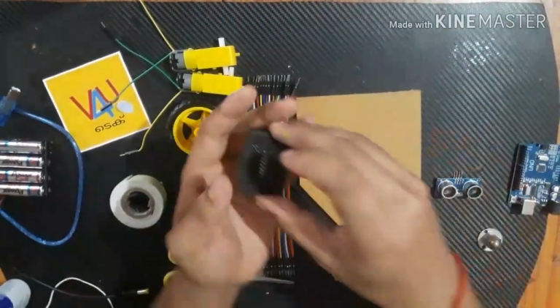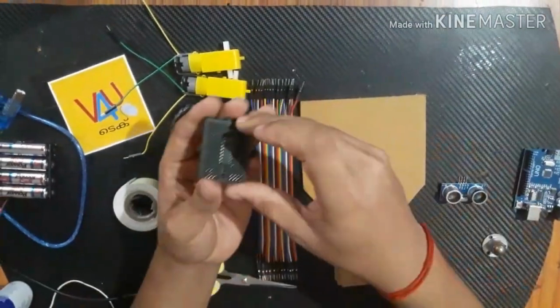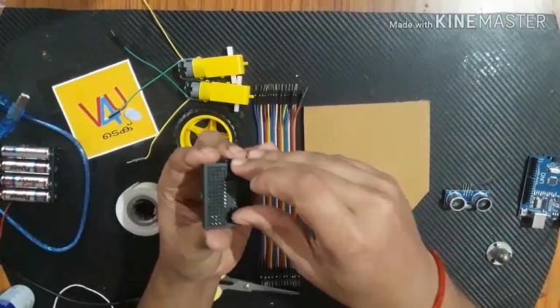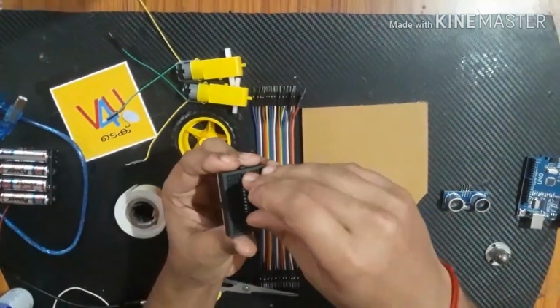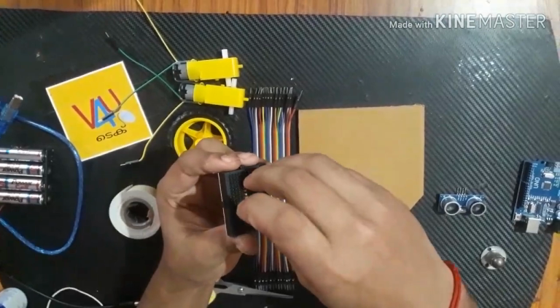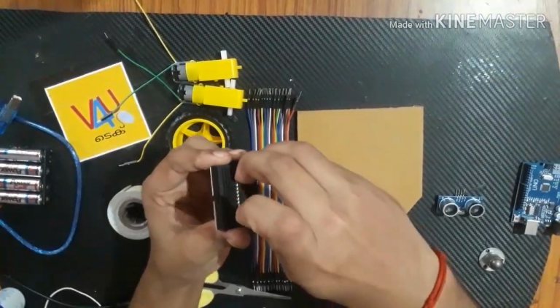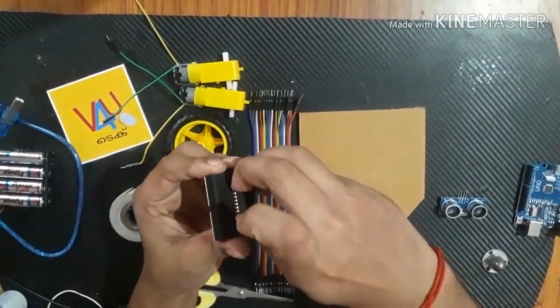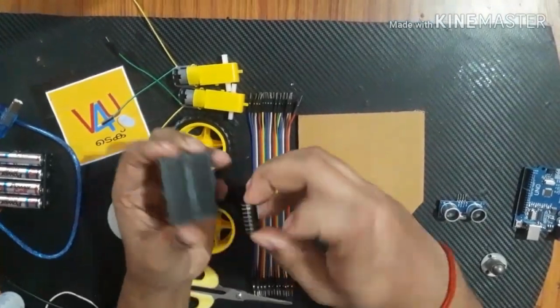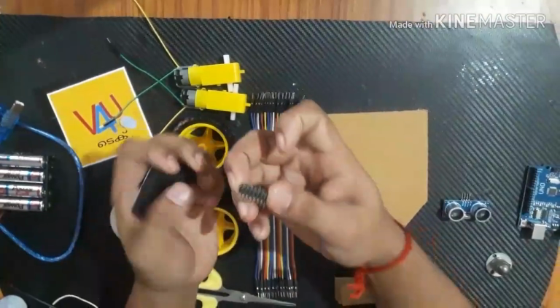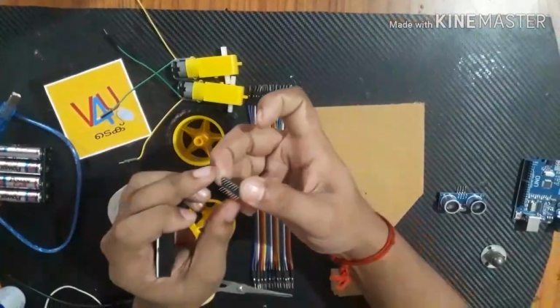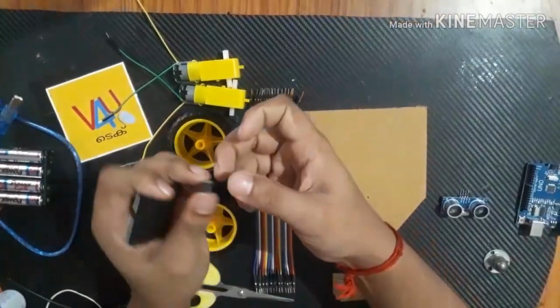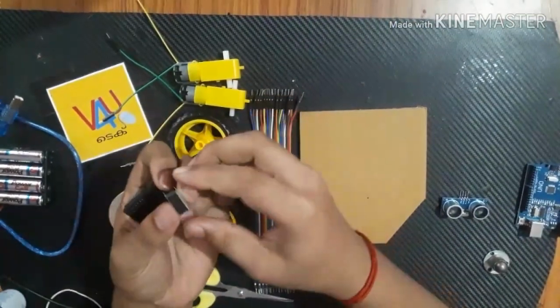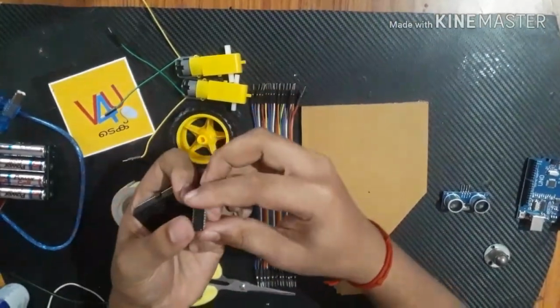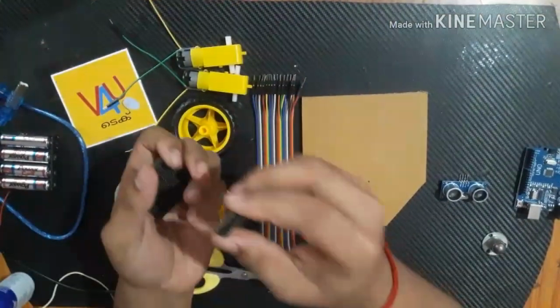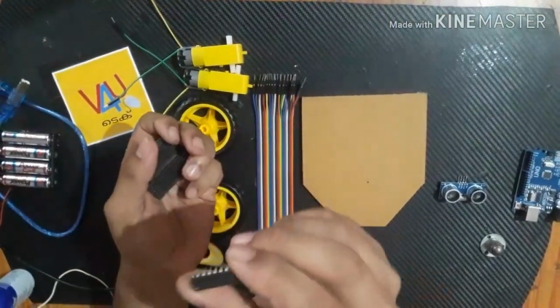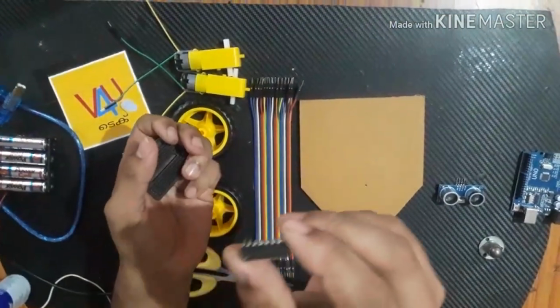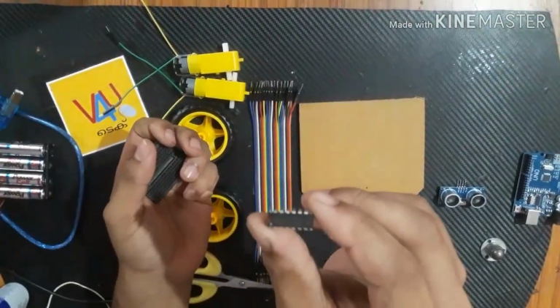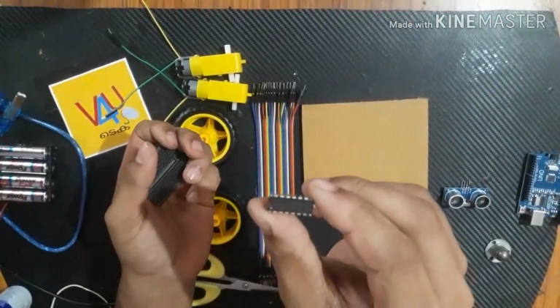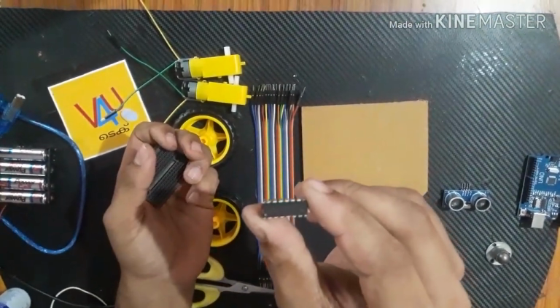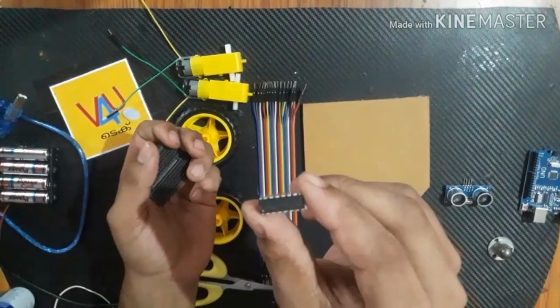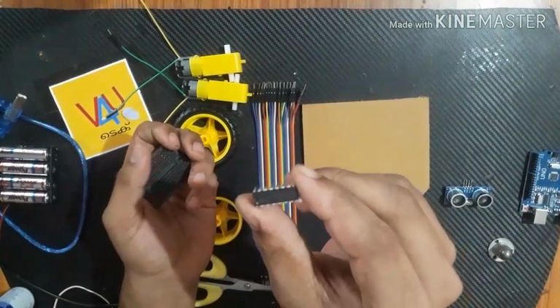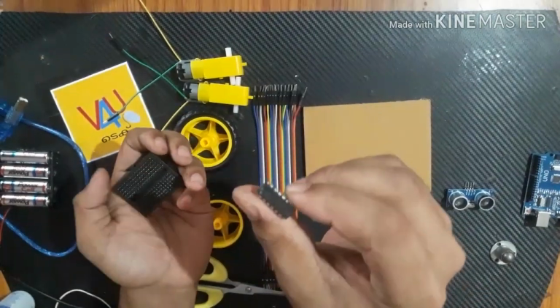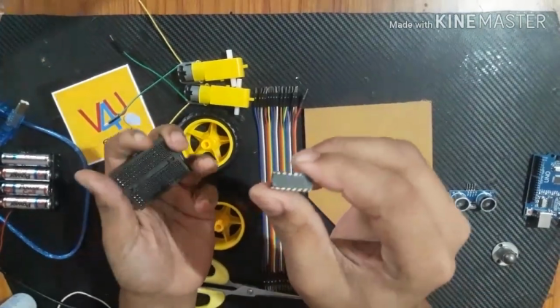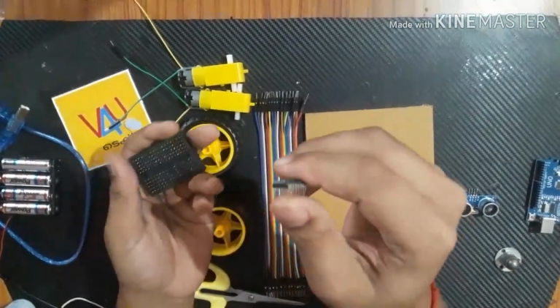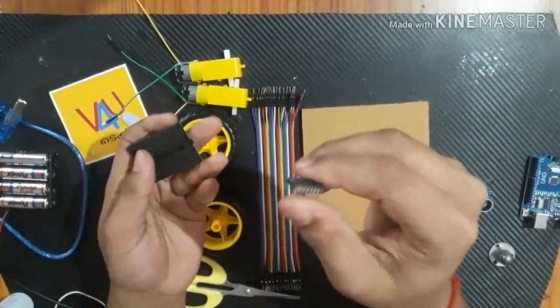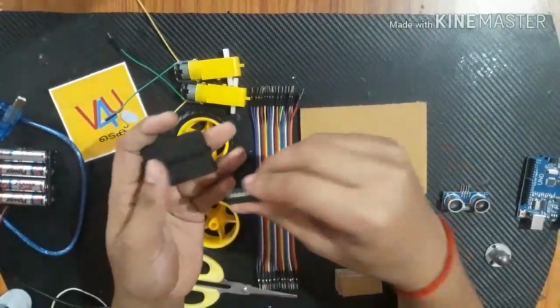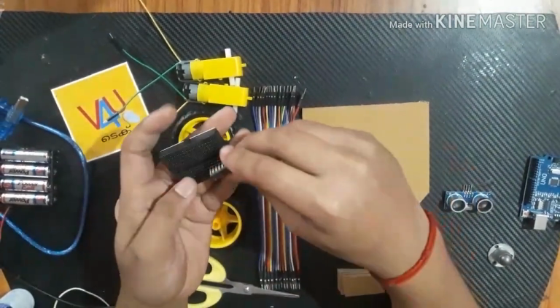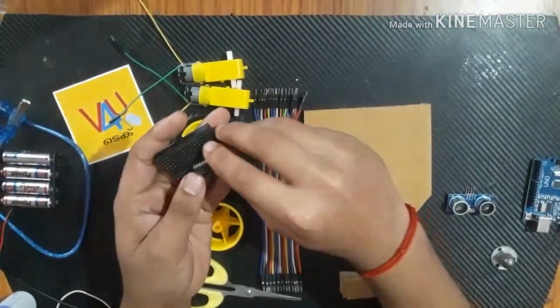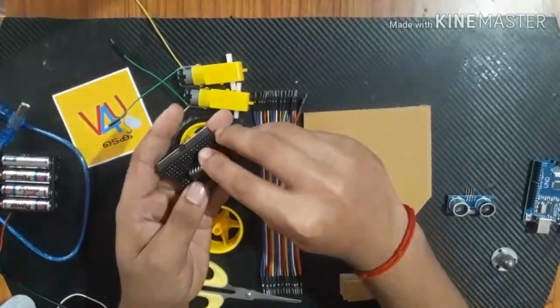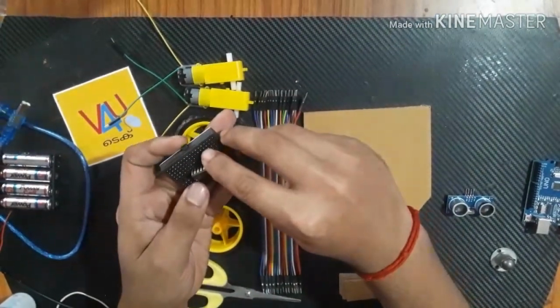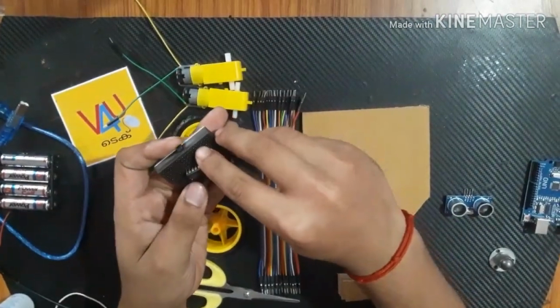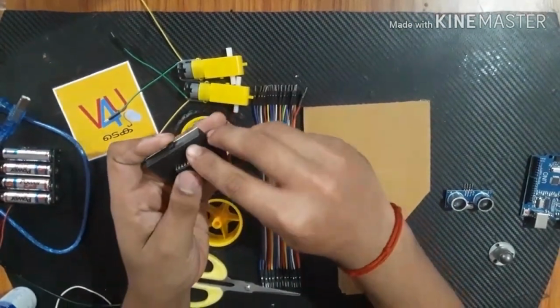This is a breadboard. The breadboard uses the L293D, which is an IC. I use it for motor control.